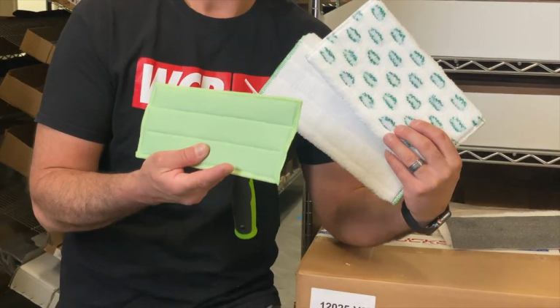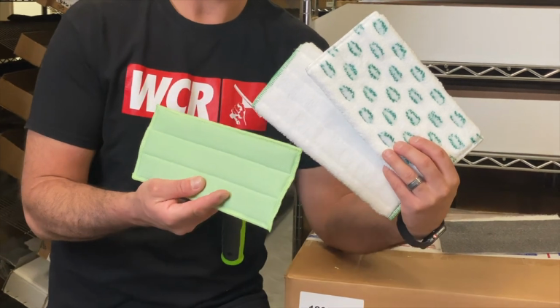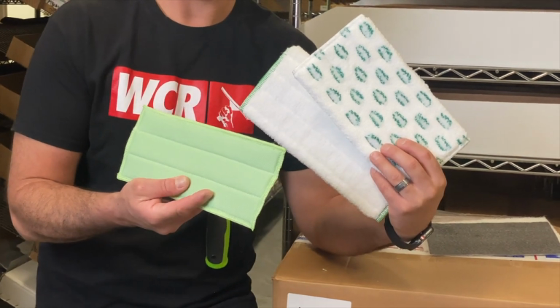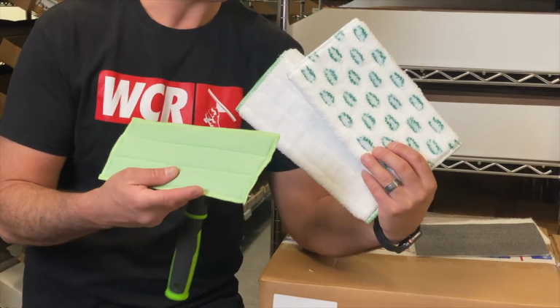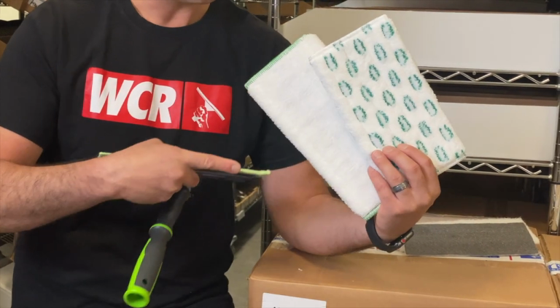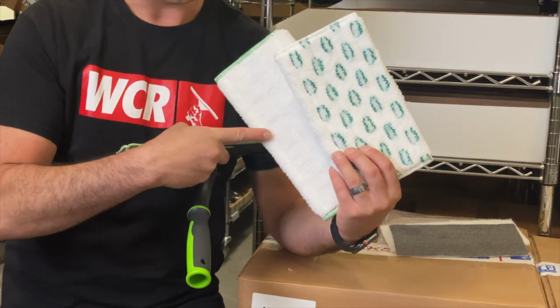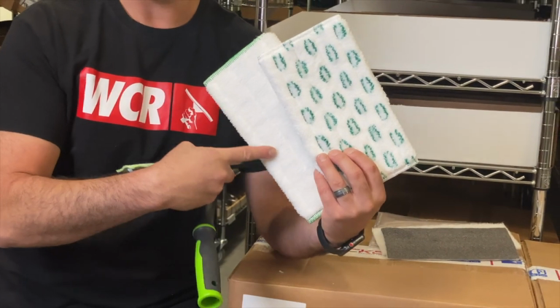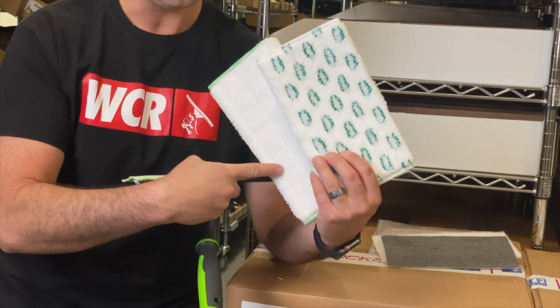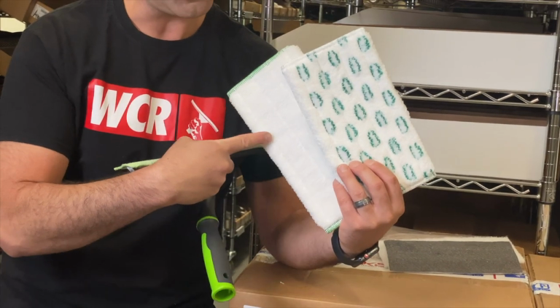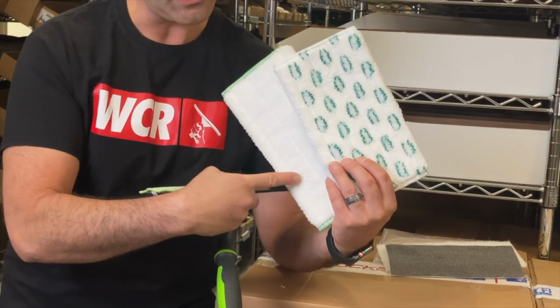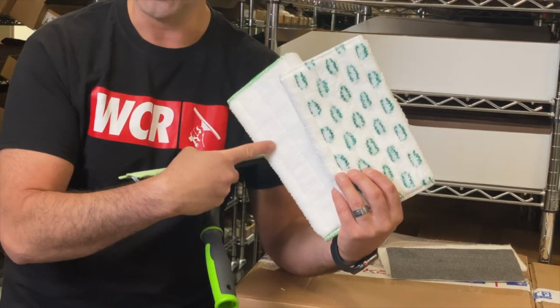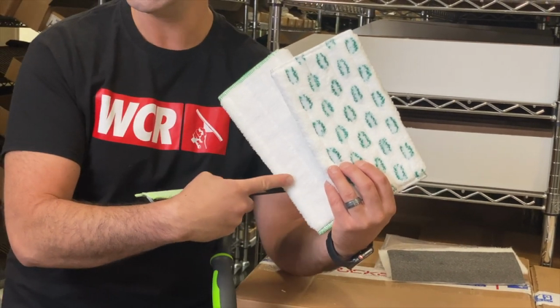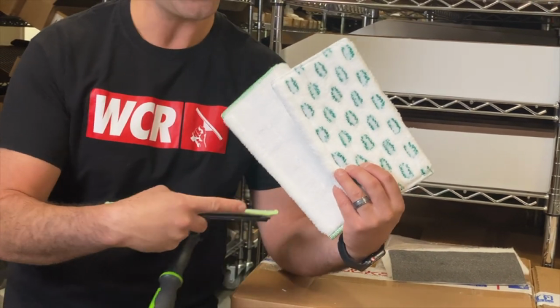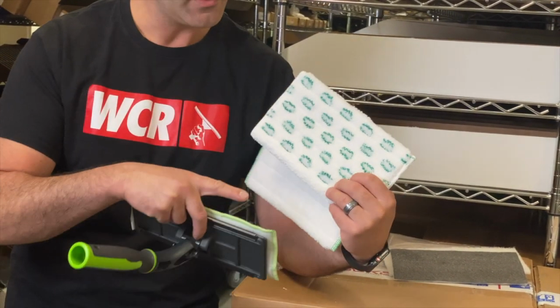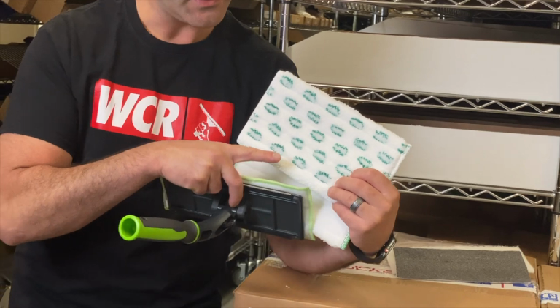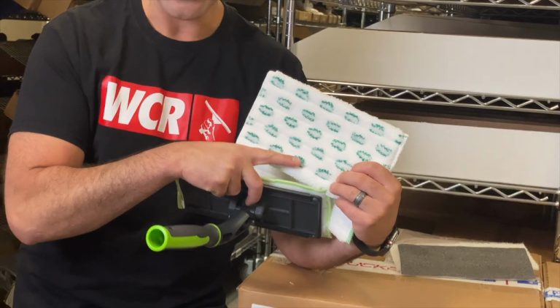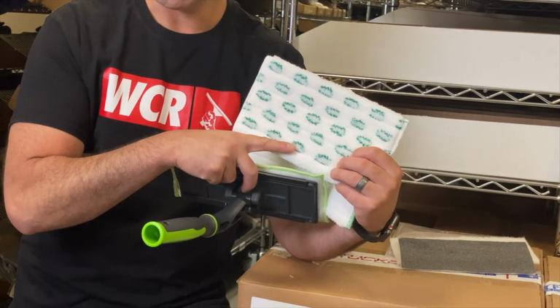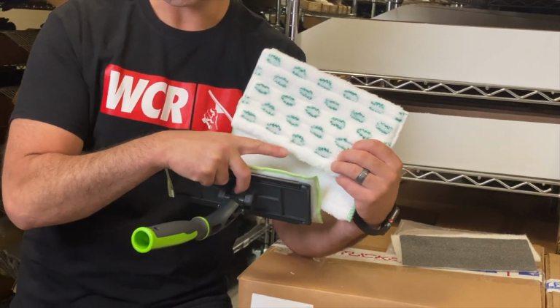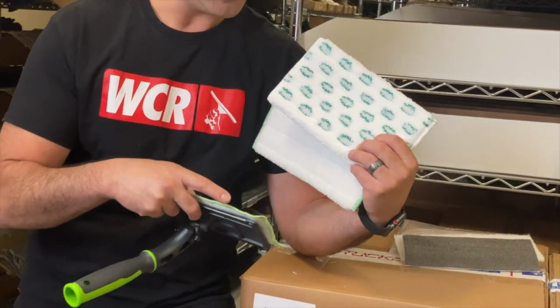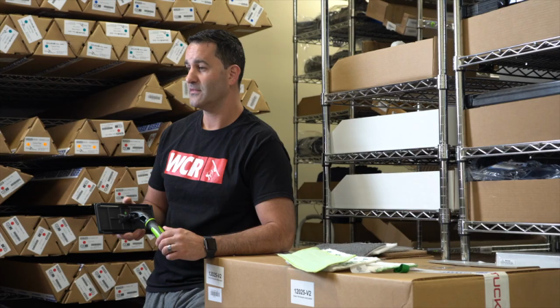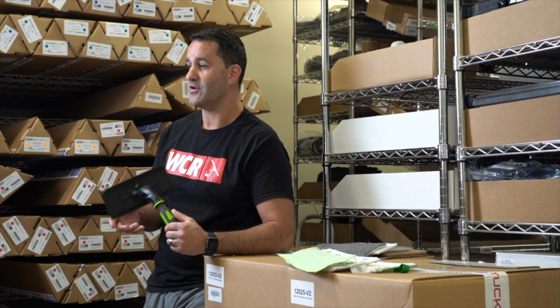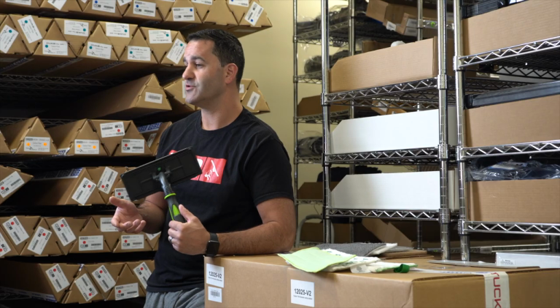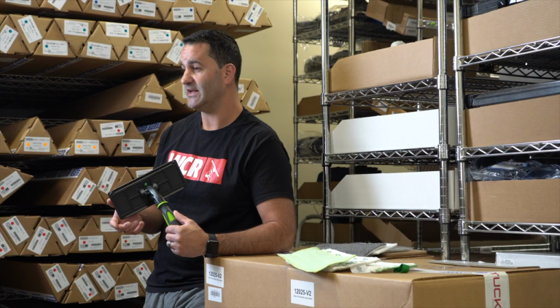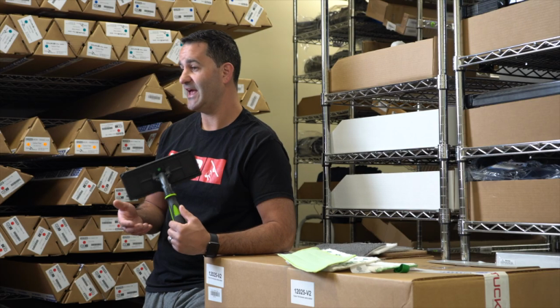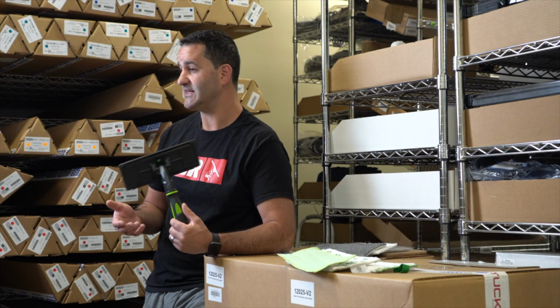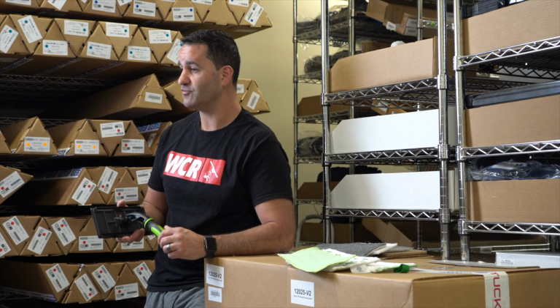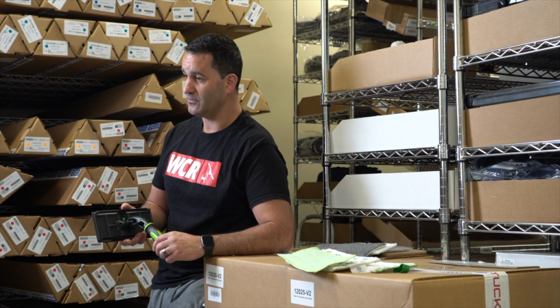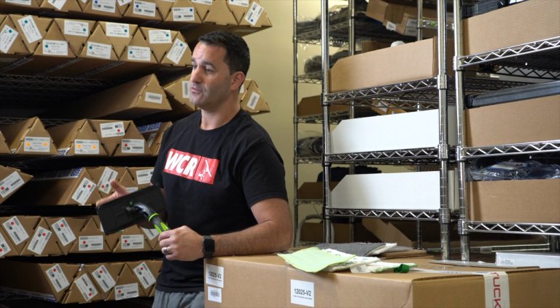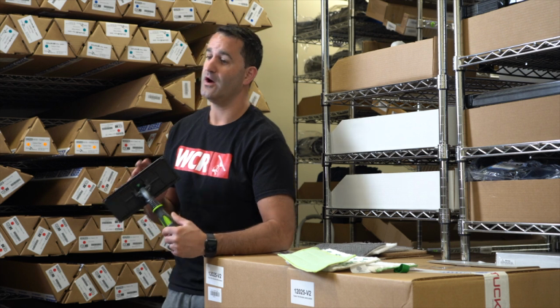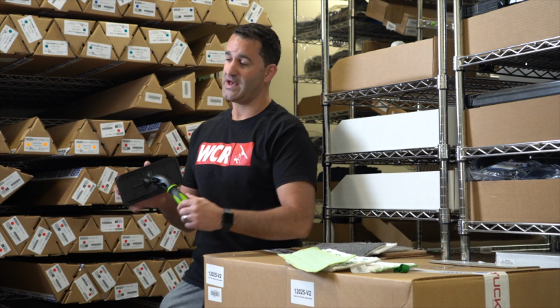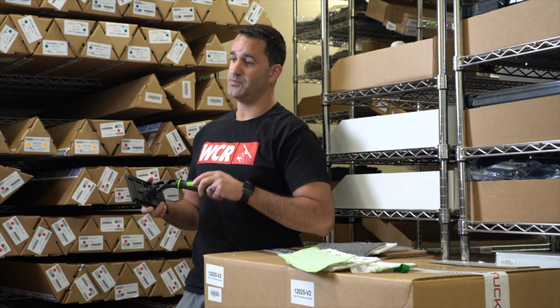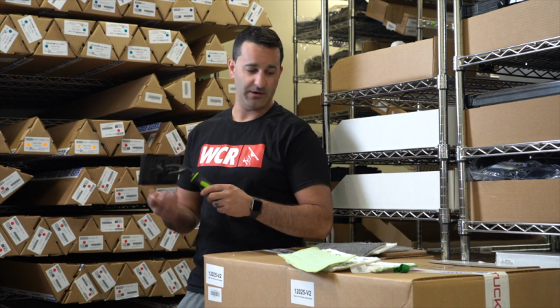There's tight woven microfiber, a more fluffy almost wool-like synthetic, and one that has light abrasives in it. For exterior cleaning and light stain removal, there are other pads you can put on here.